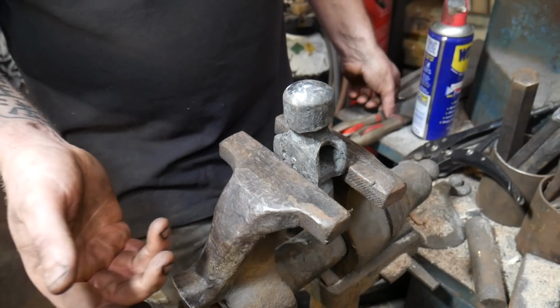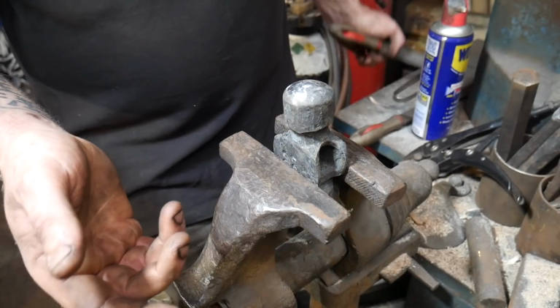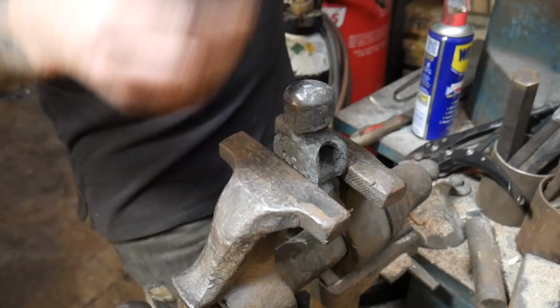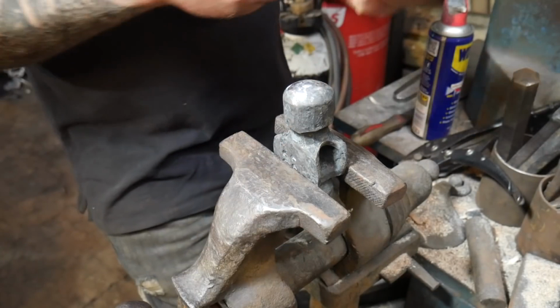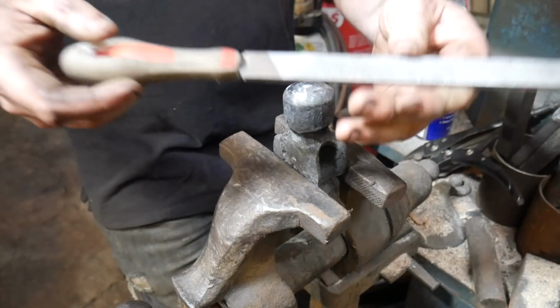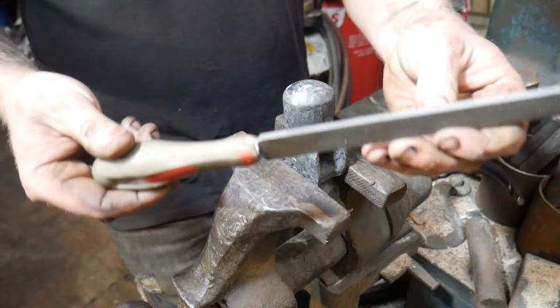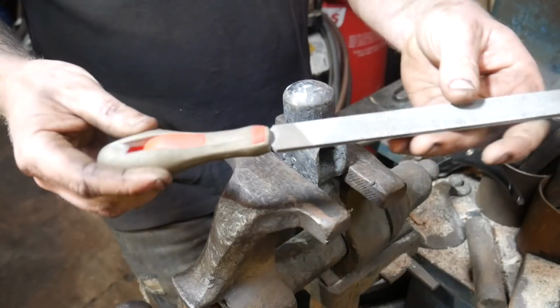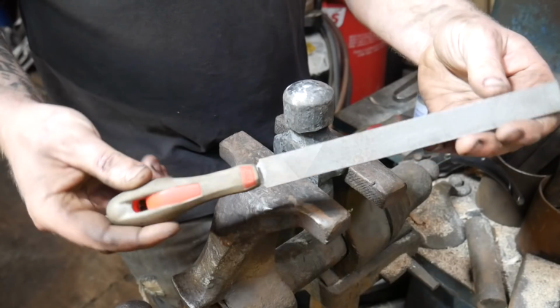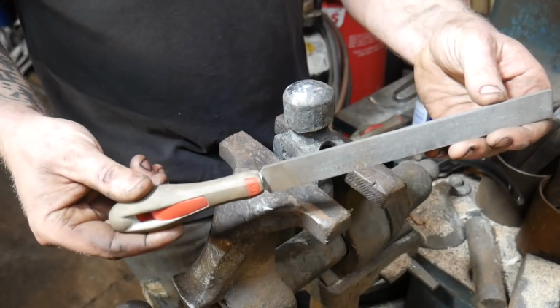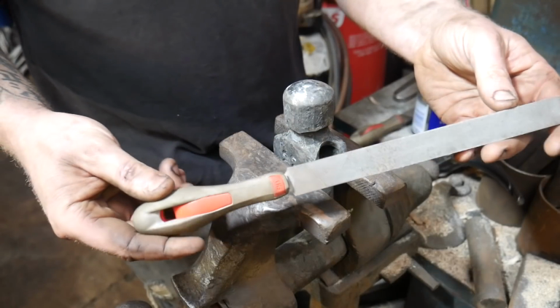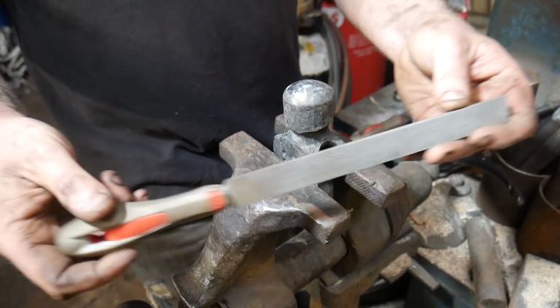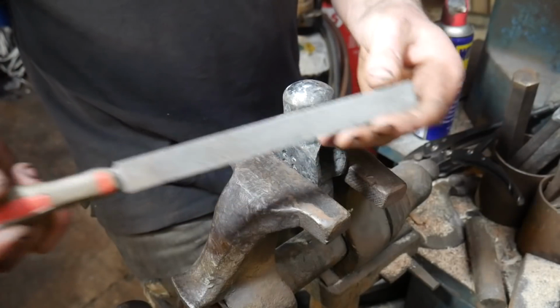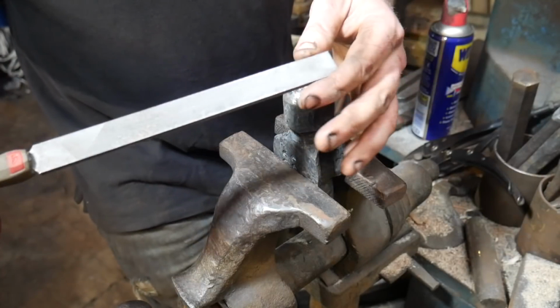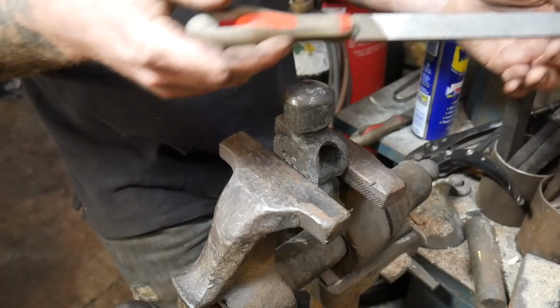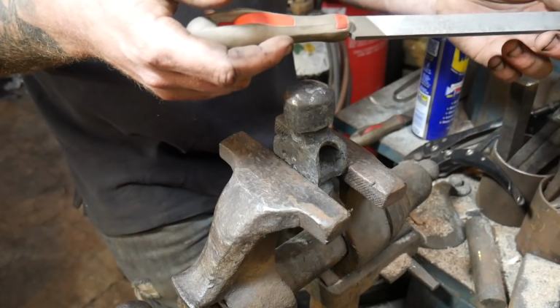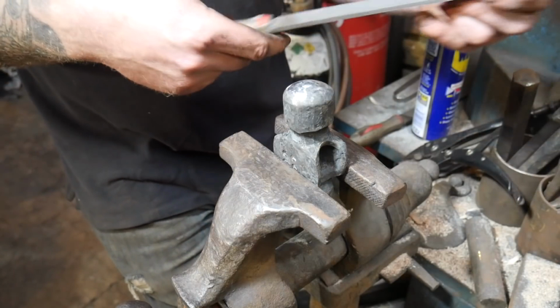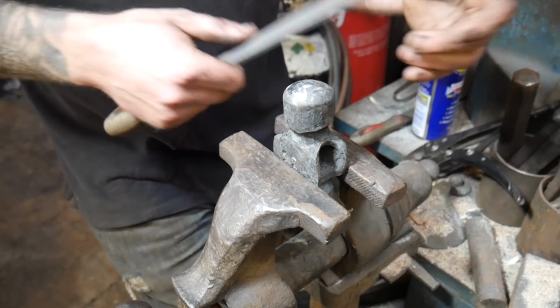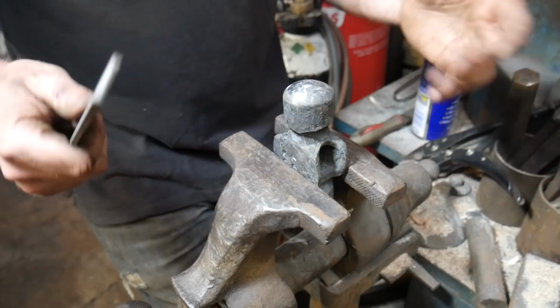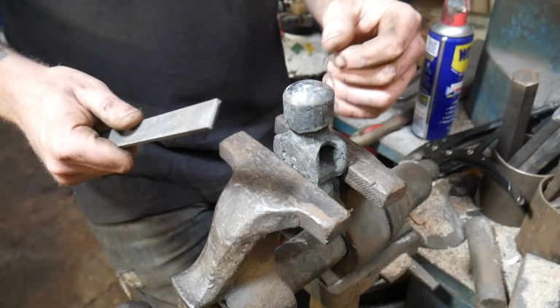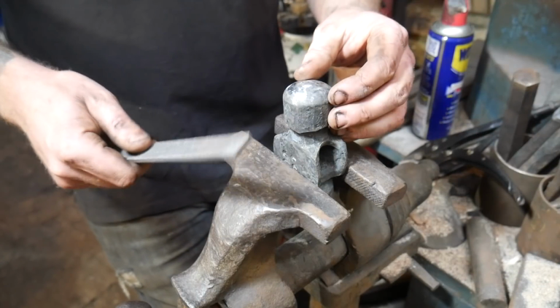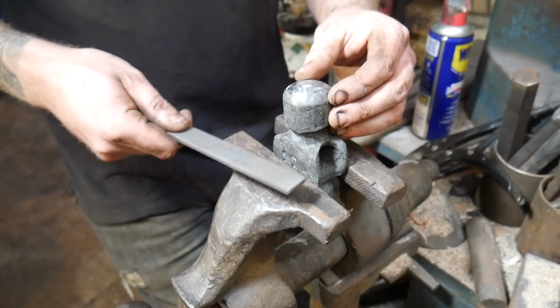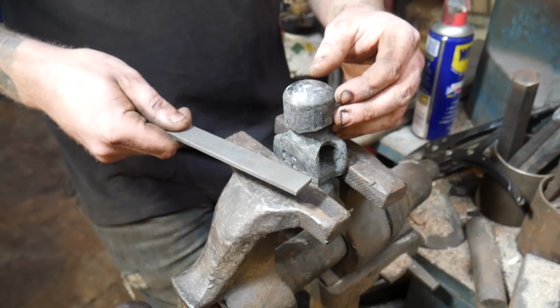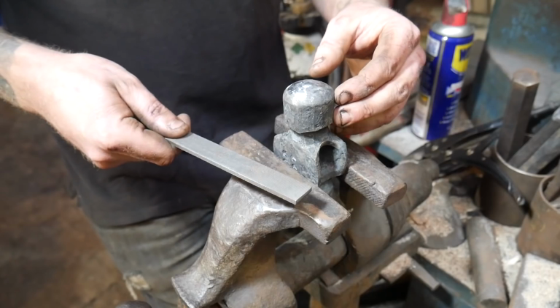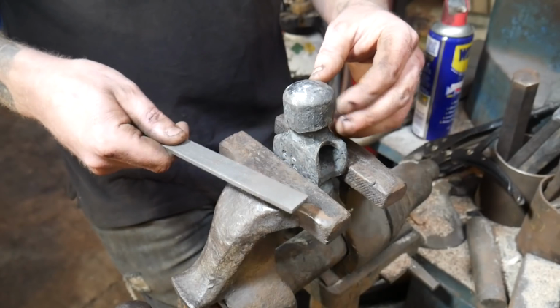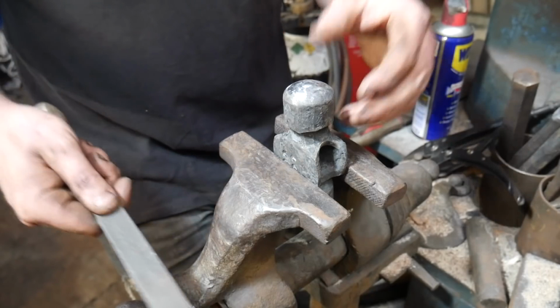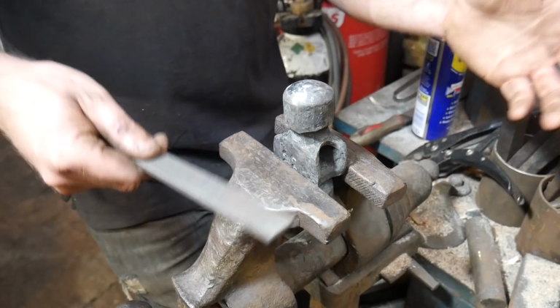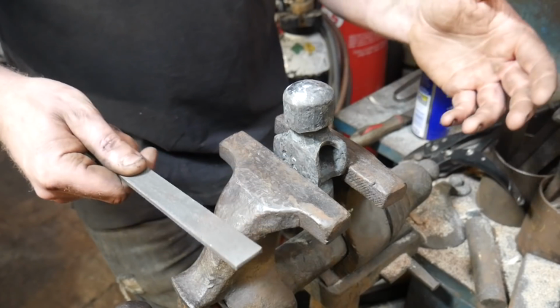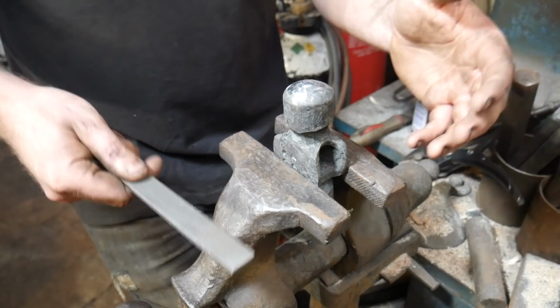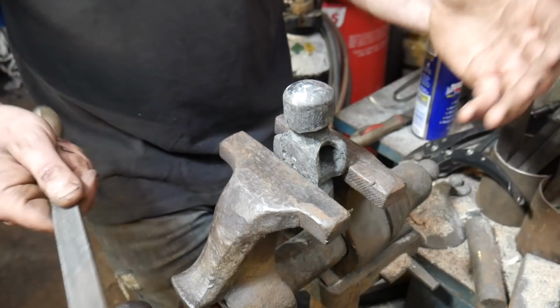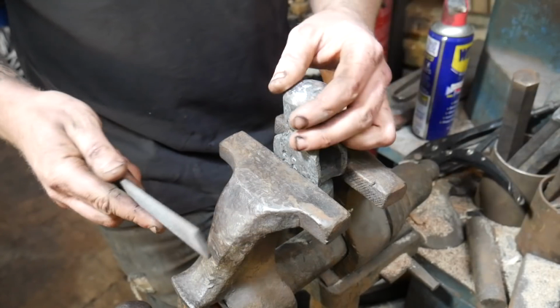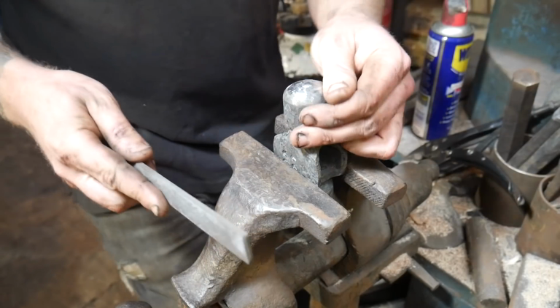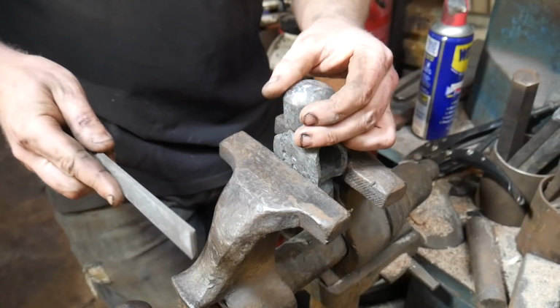How do we check it? Well it's very simple — we take something like a file and run it over the surface of the heat-treated metal. Don't do this after you've tempered it, do it before you've tempered it, because that's going to give you a dodgy result.